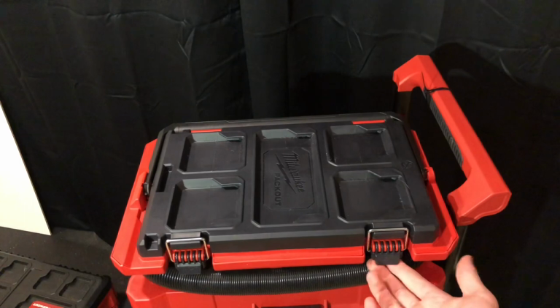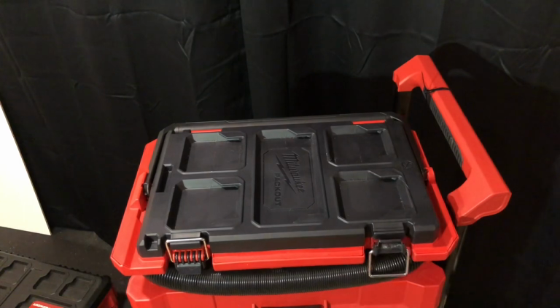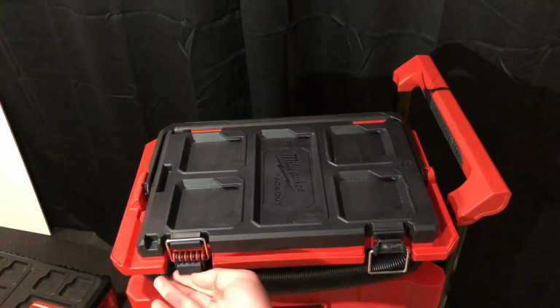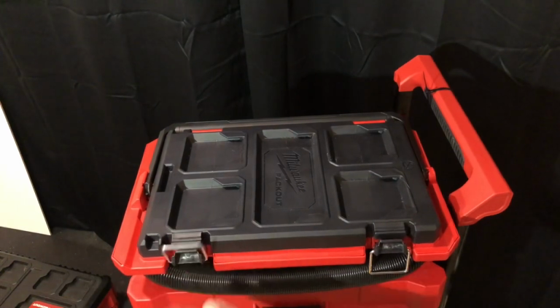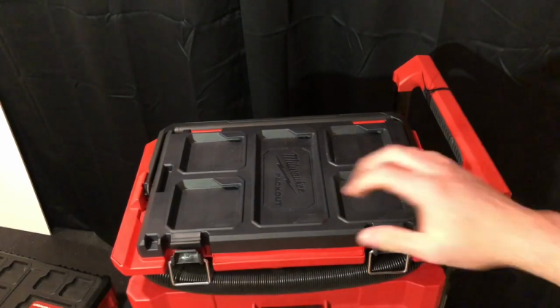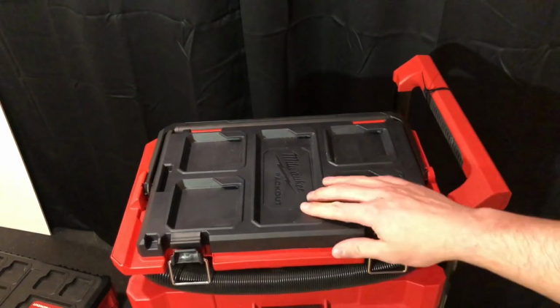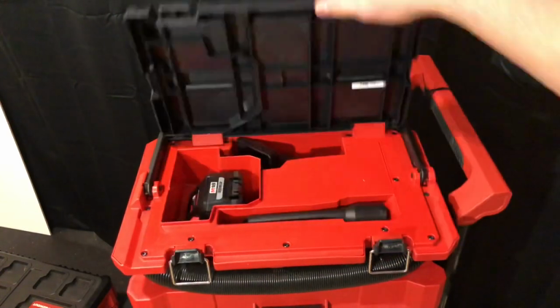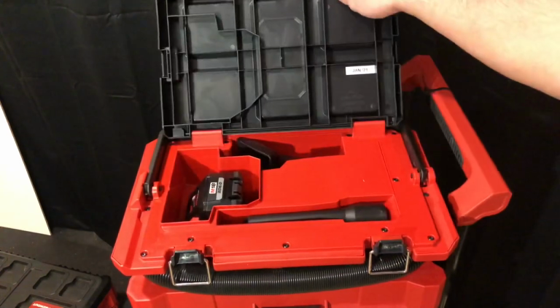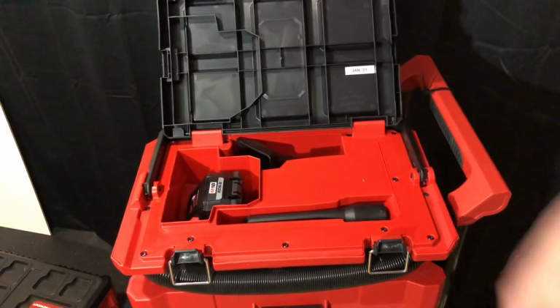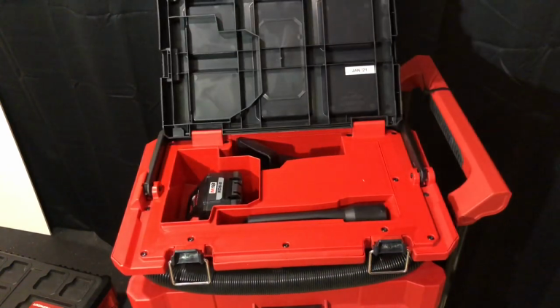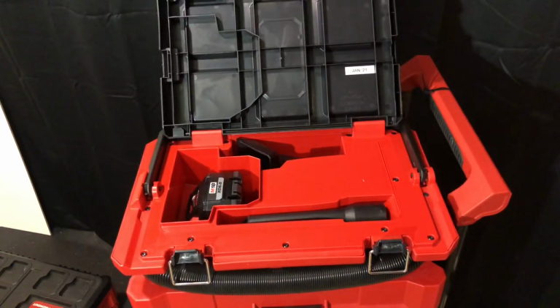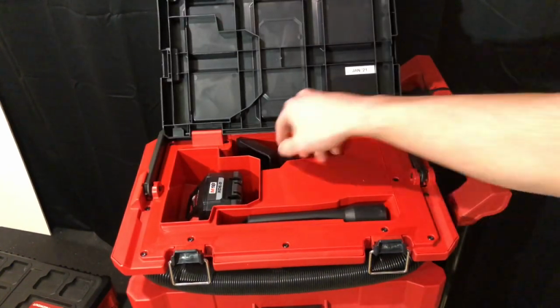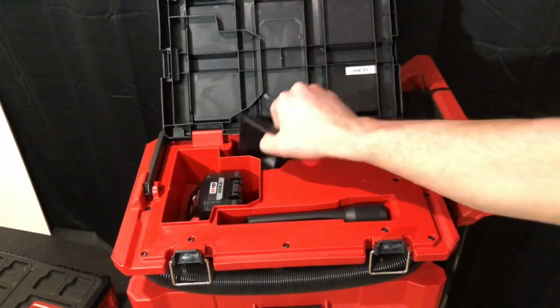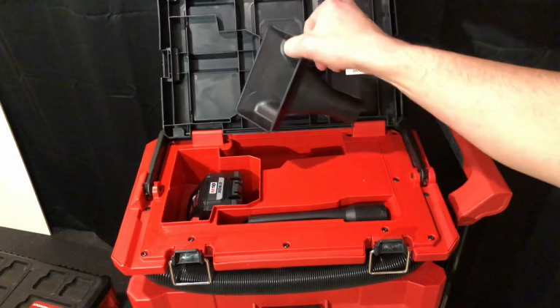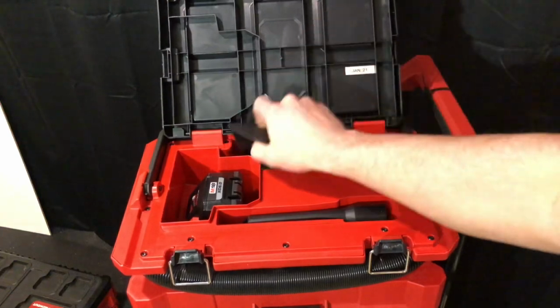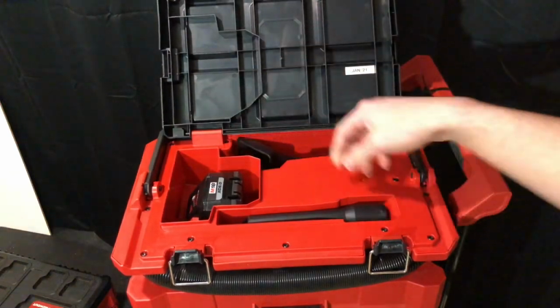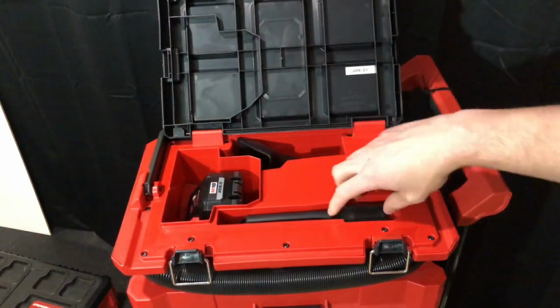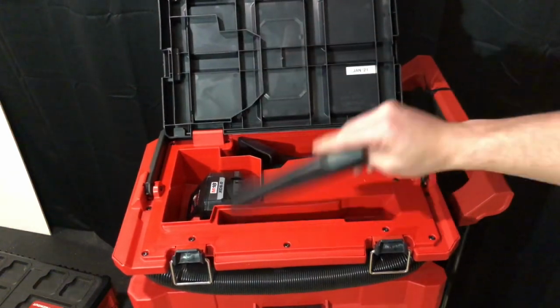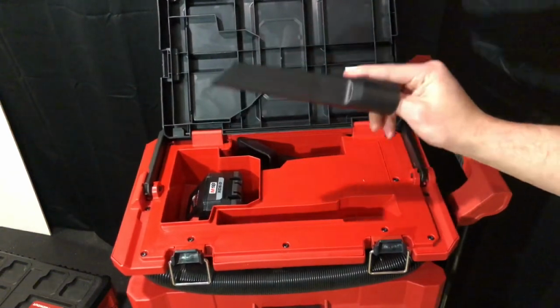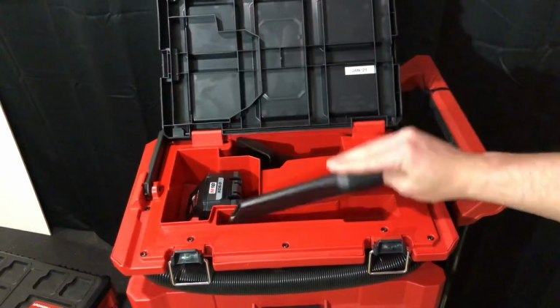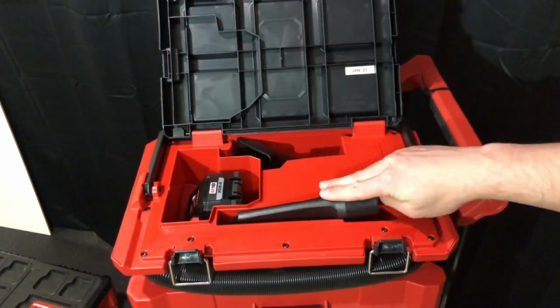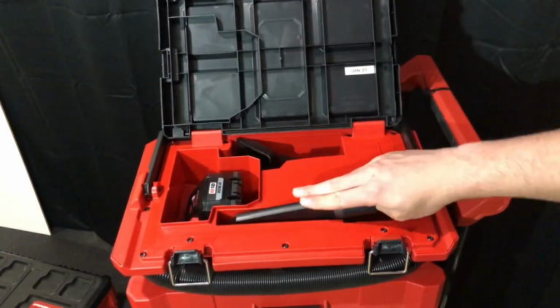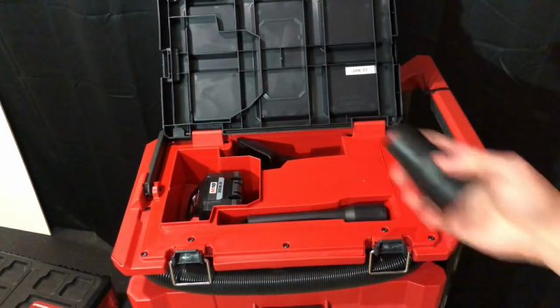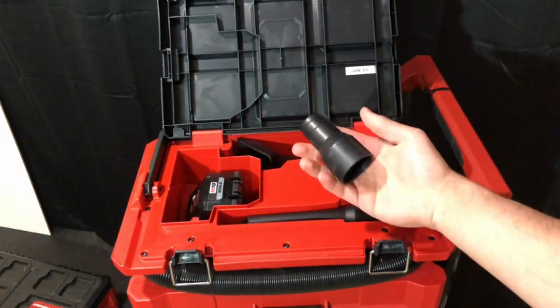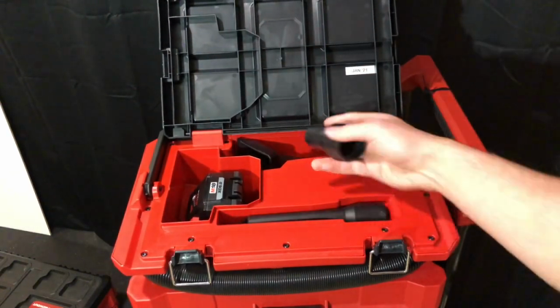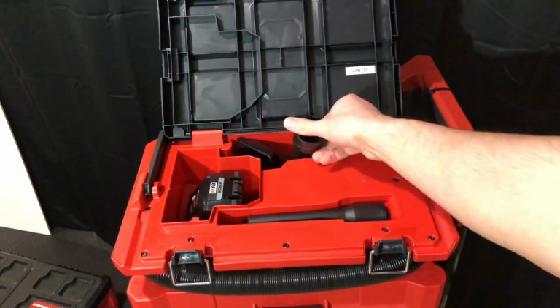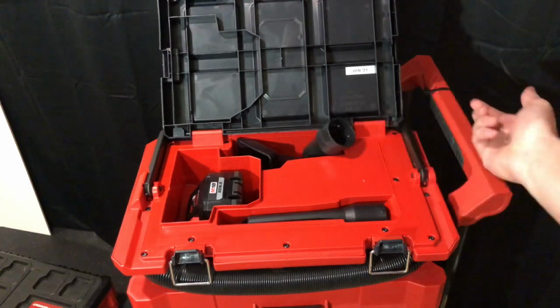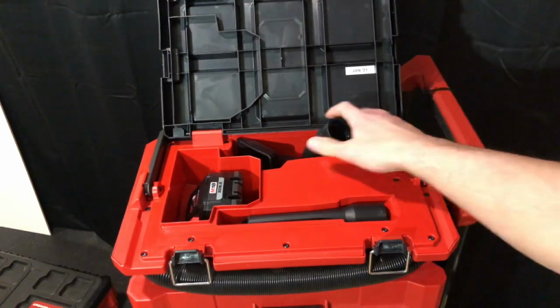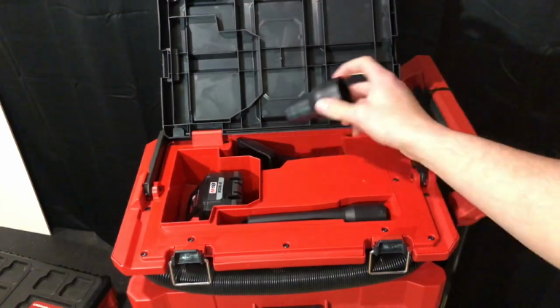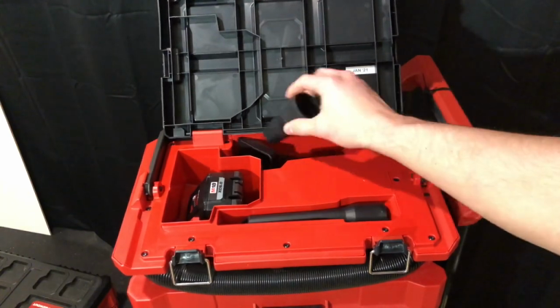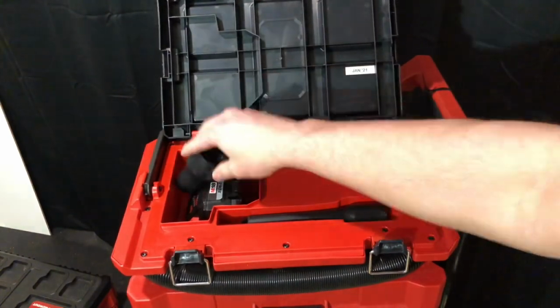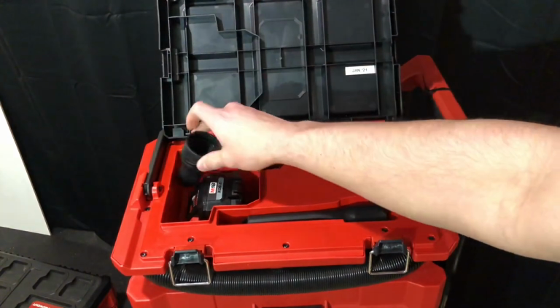One of the first things I noticed after unboxing the vacuum is that the included adapter can't be stored in the vacuum, so I made the box to not only store the adapter, but a few other parts I think are useful, like an extra battery and my wand attachments.